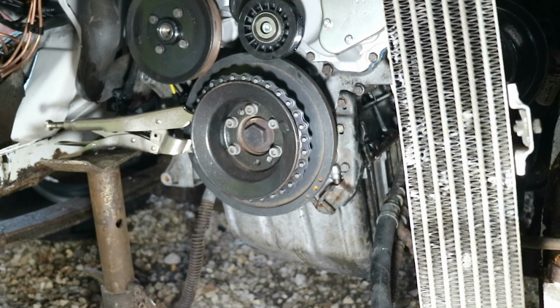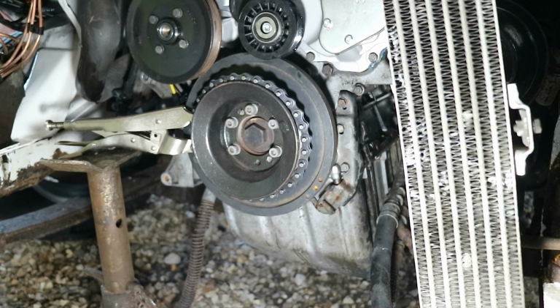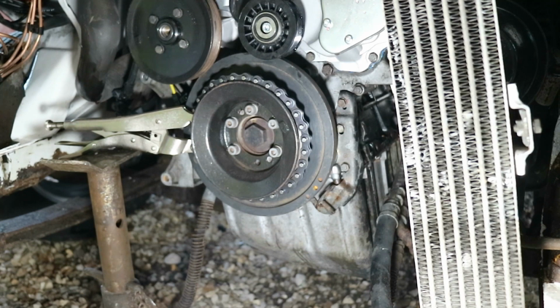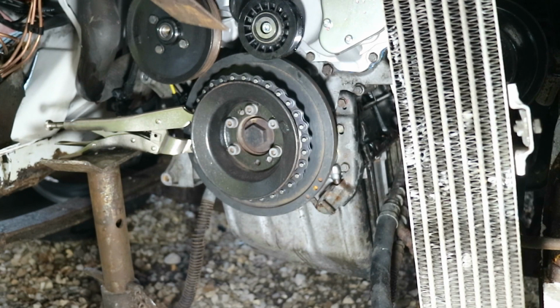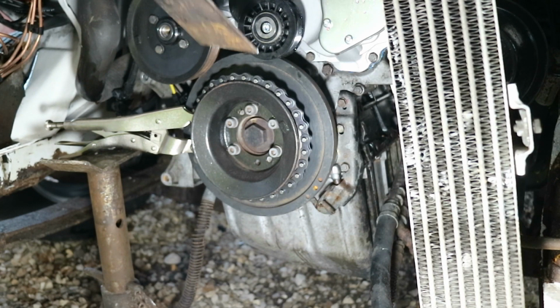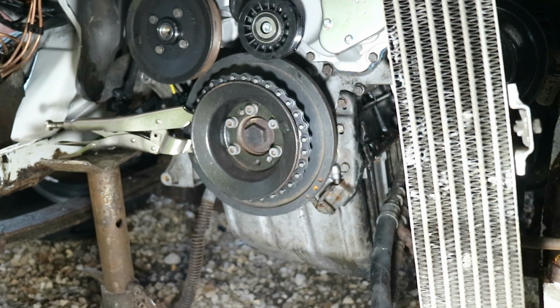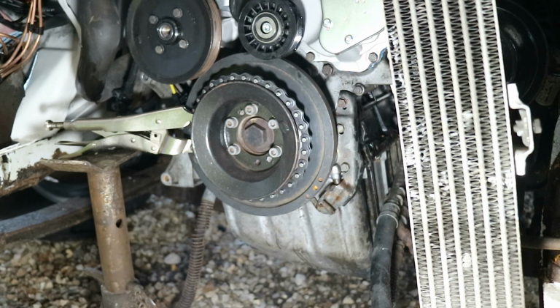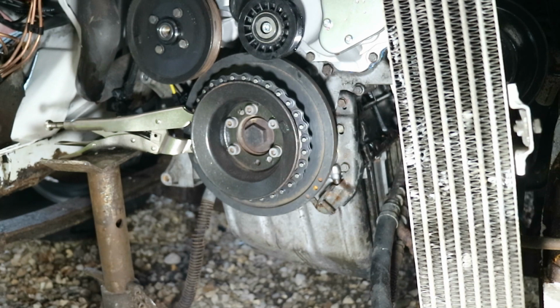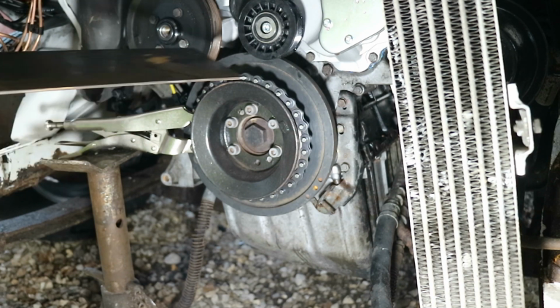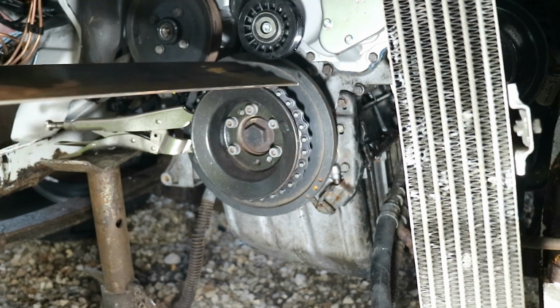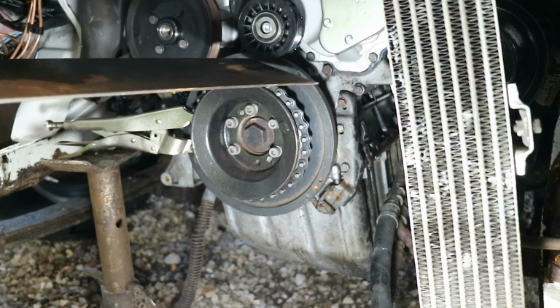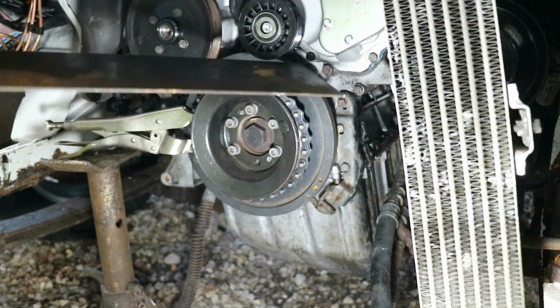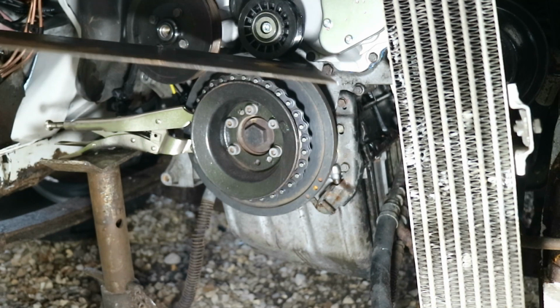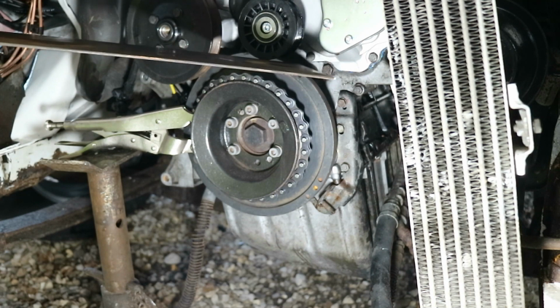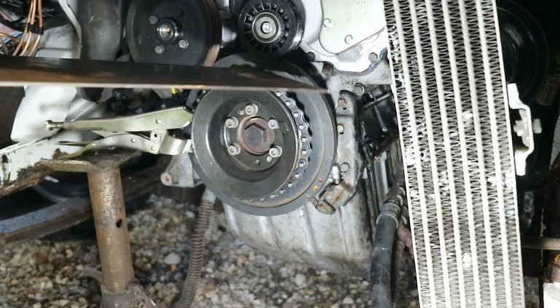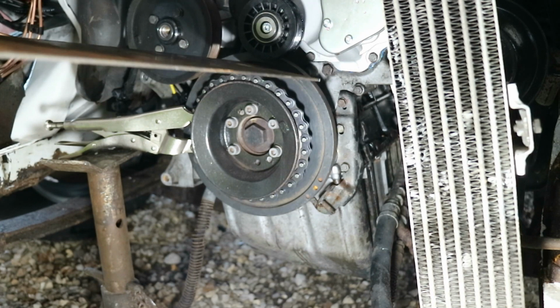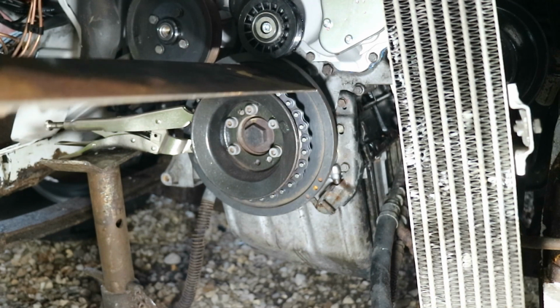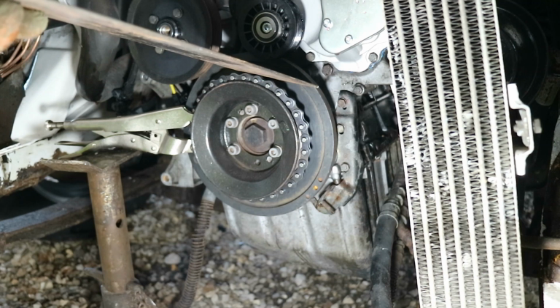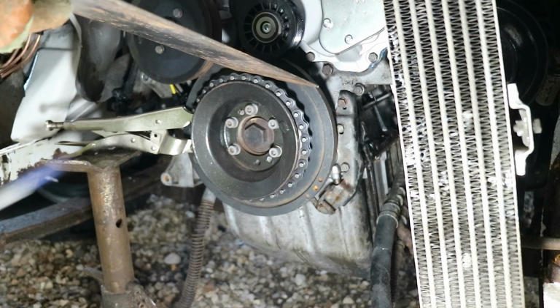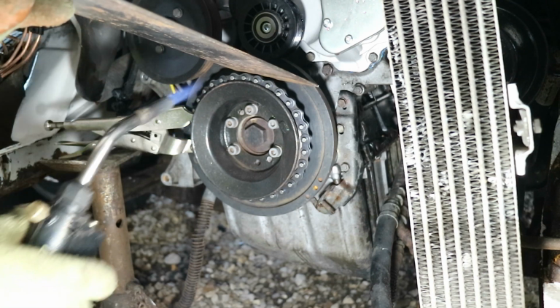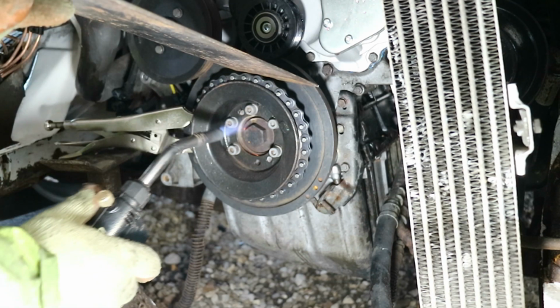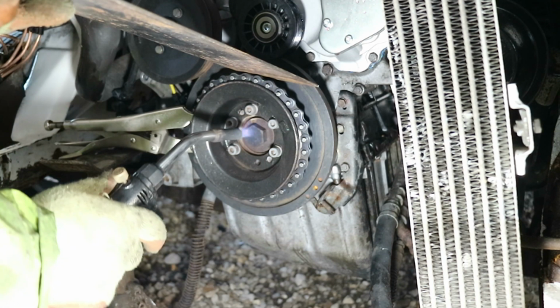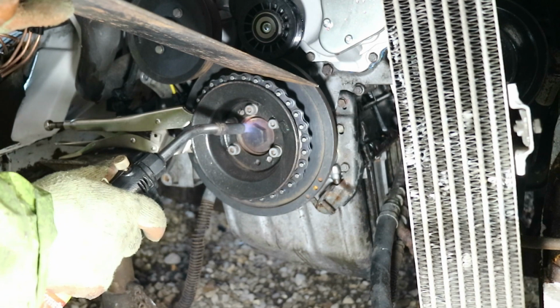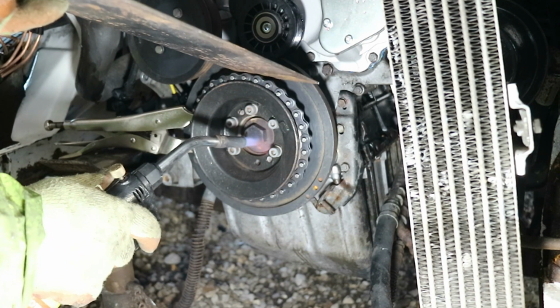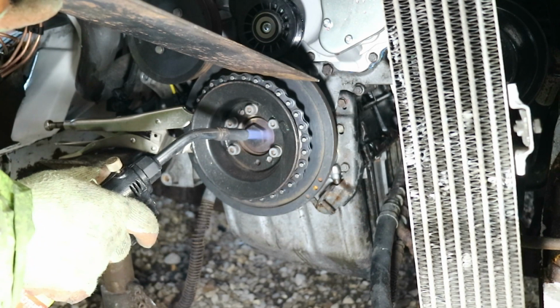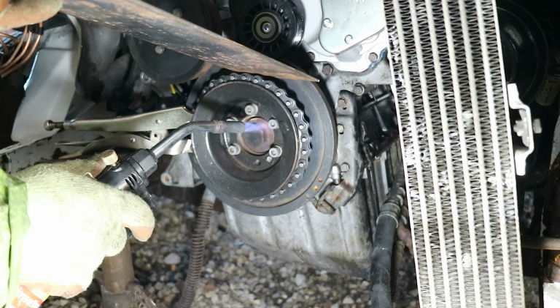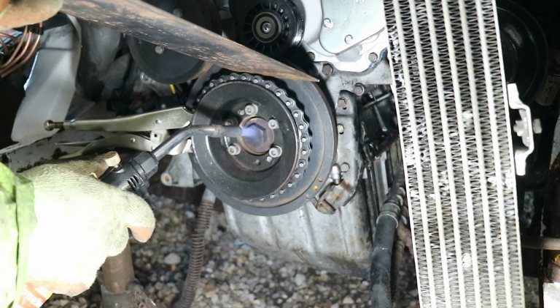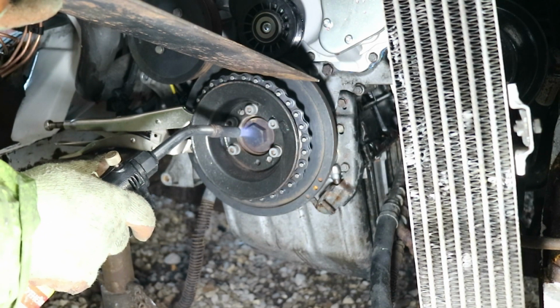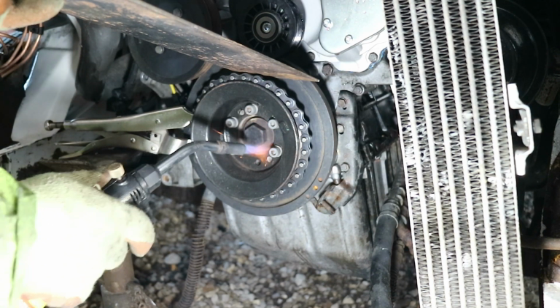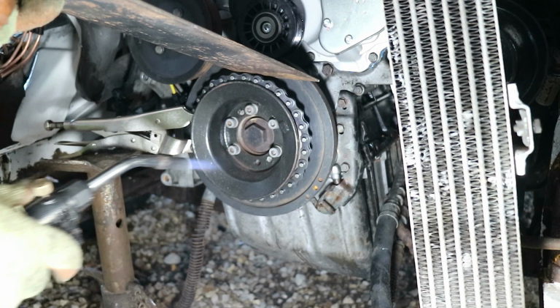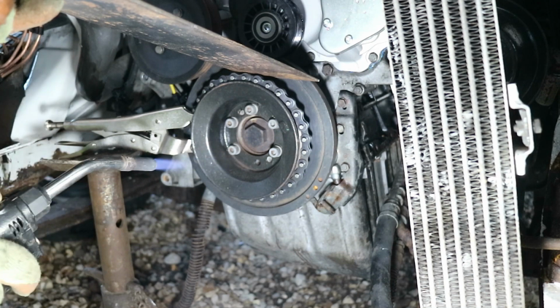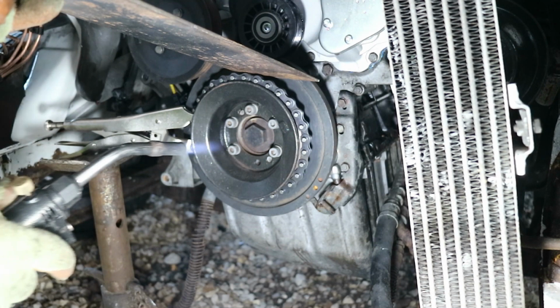You can see me putting a piece of metal plate over the top where the chain is on the pulley, to stop the map gas heat — which is pretty hot — touching the v-belt wheel above it.